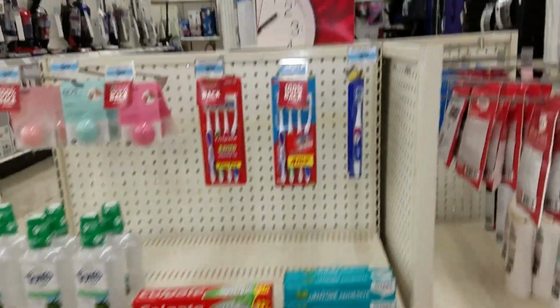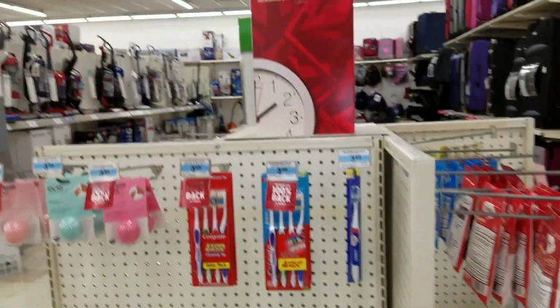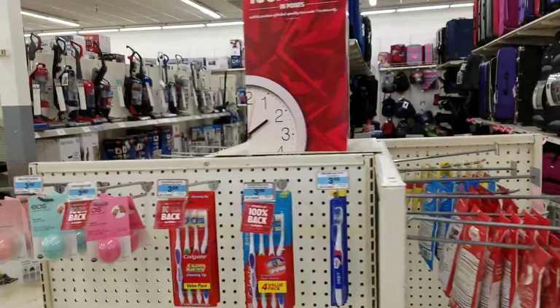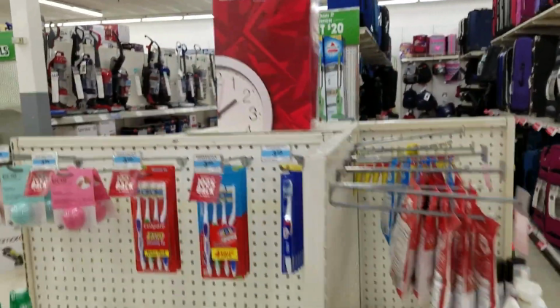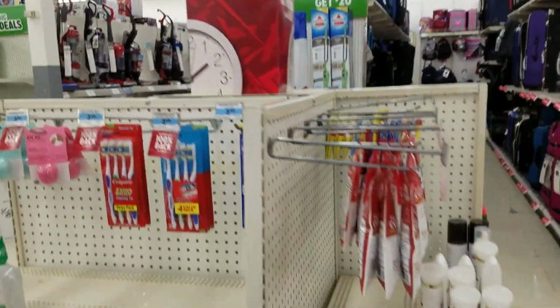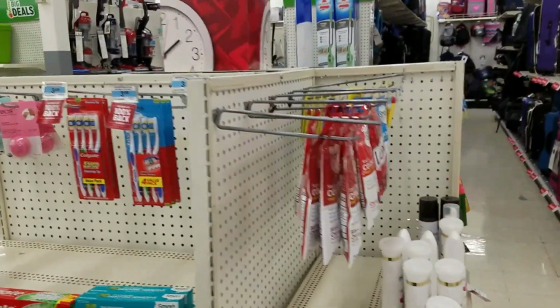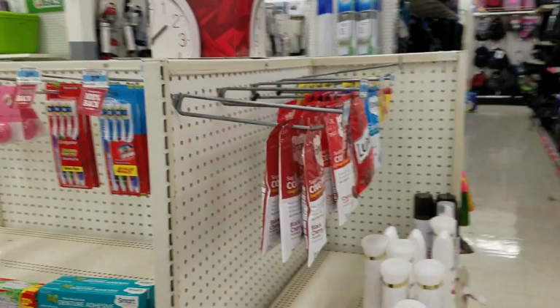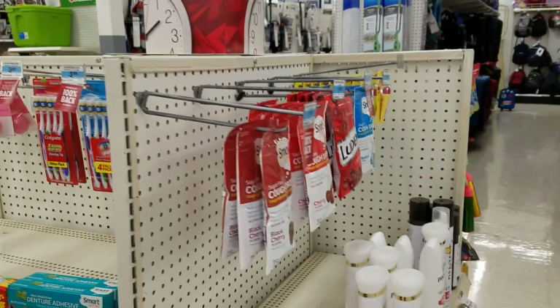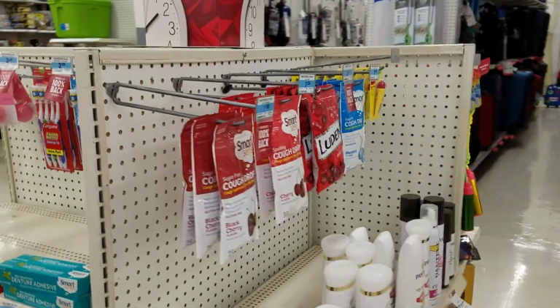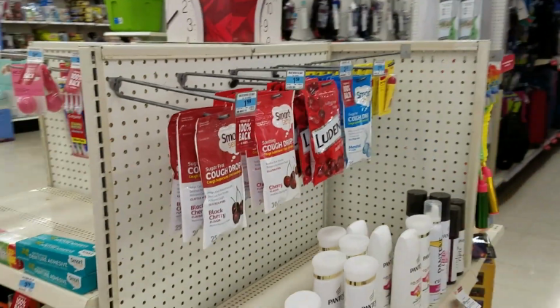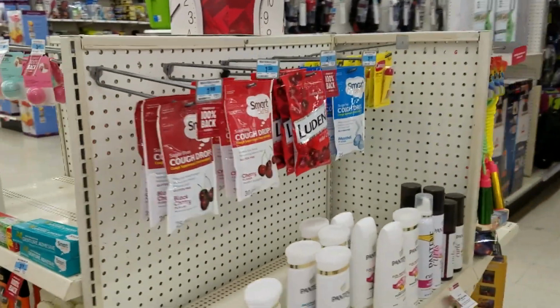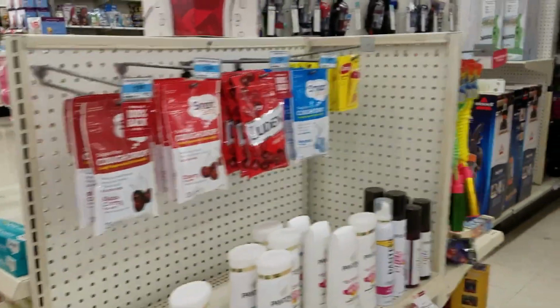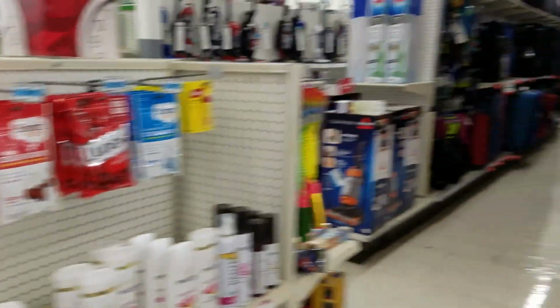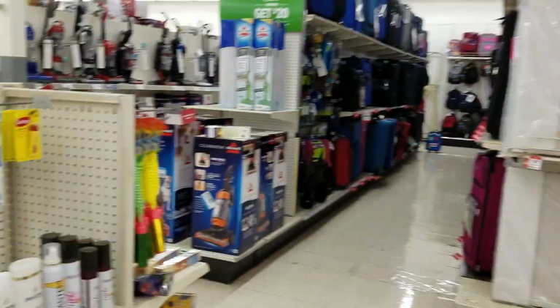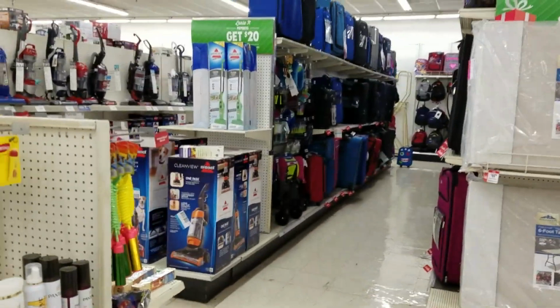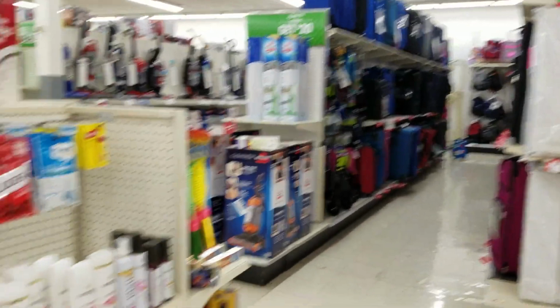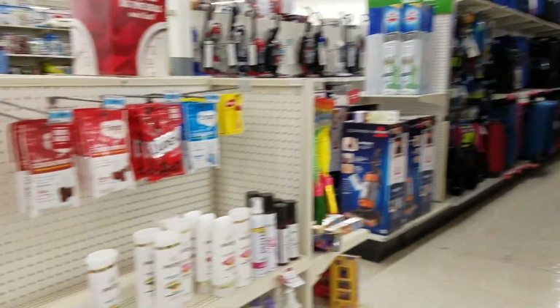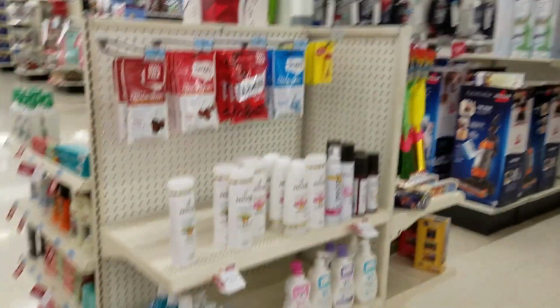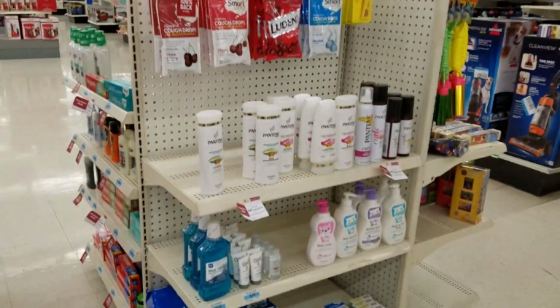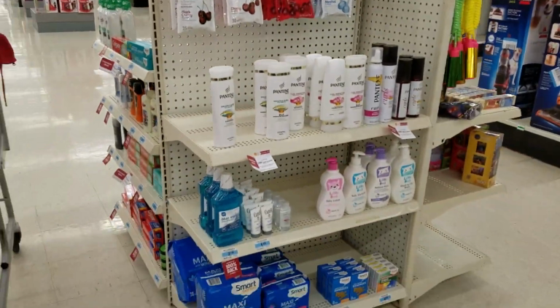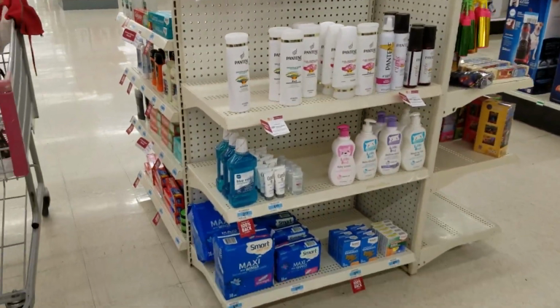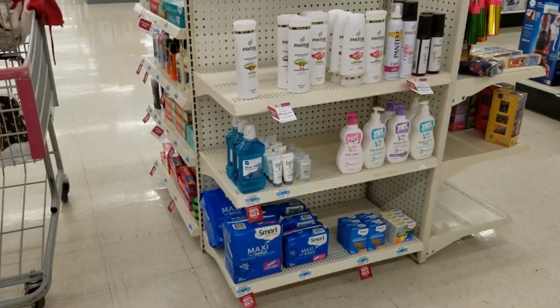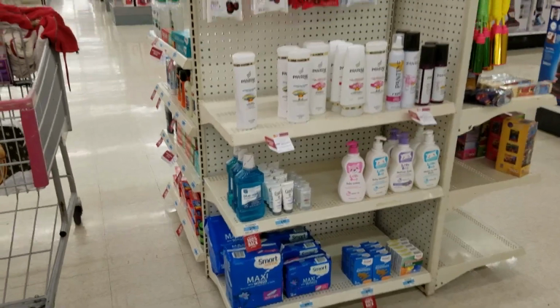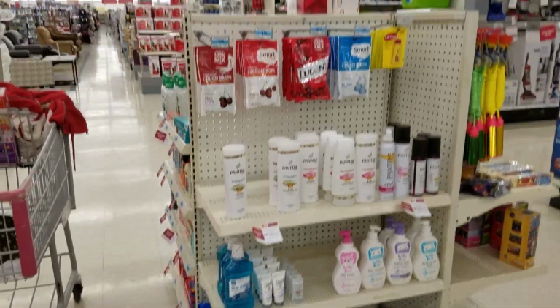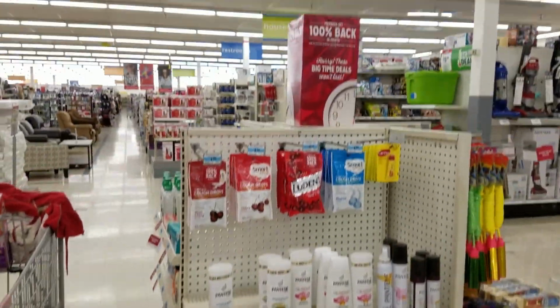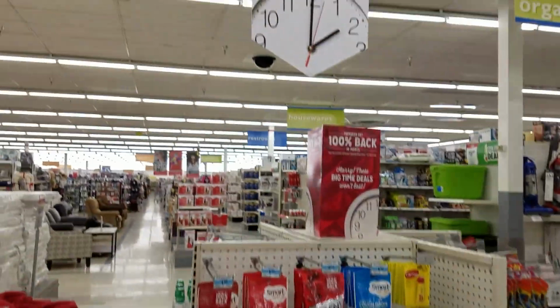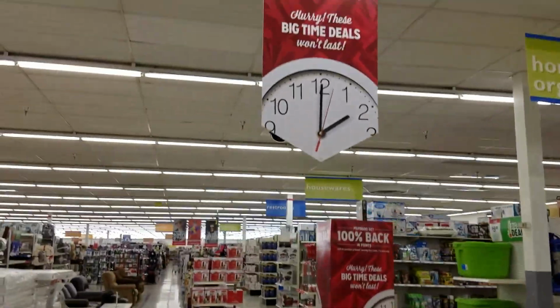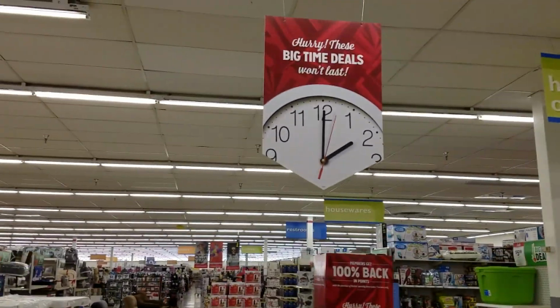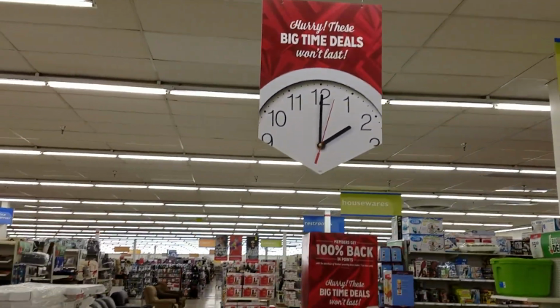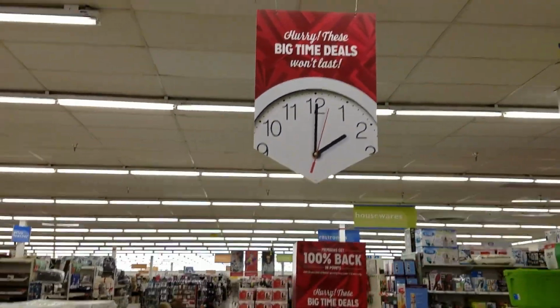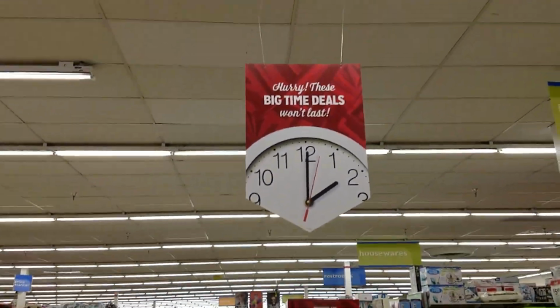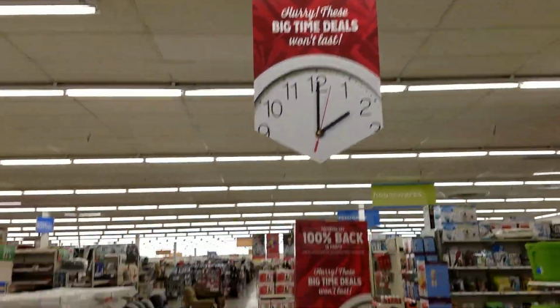Don't look for these in the regular shelves. I'm at the back of the store, next to the luggage section, in a special area where they just have tons of items with 100% back in points.